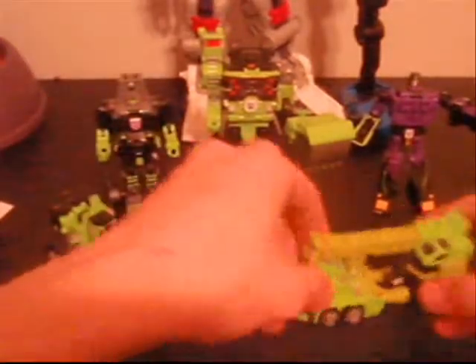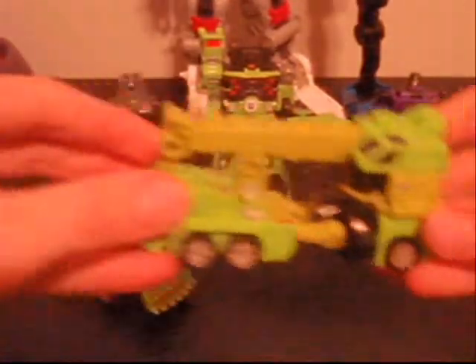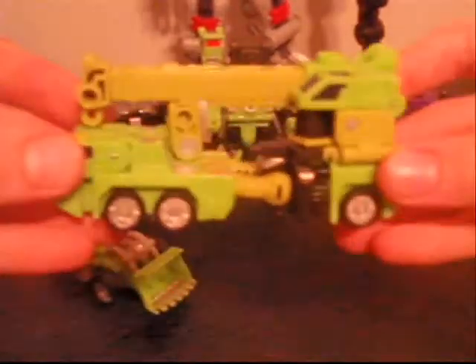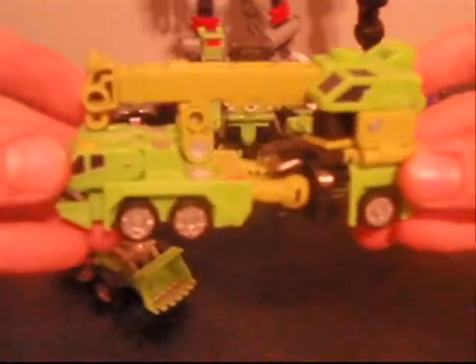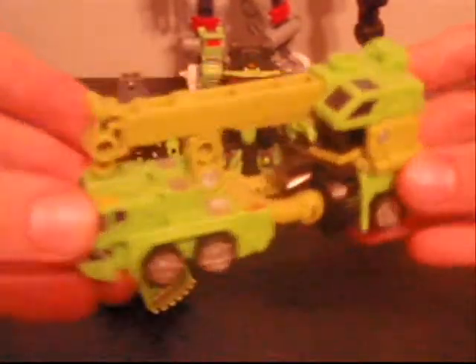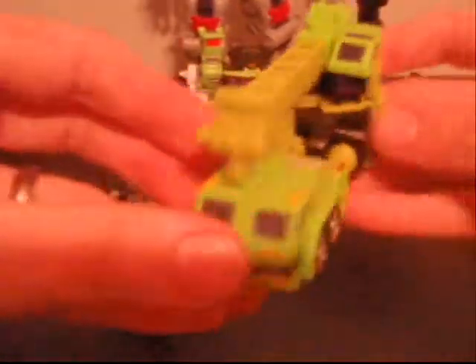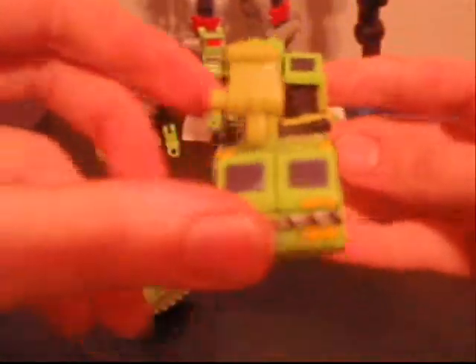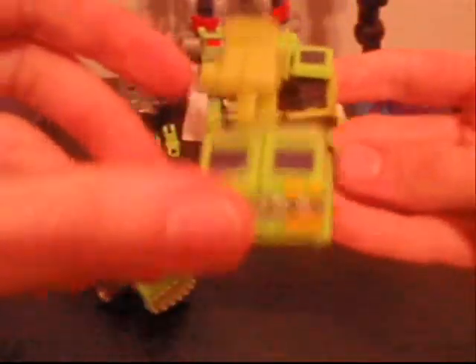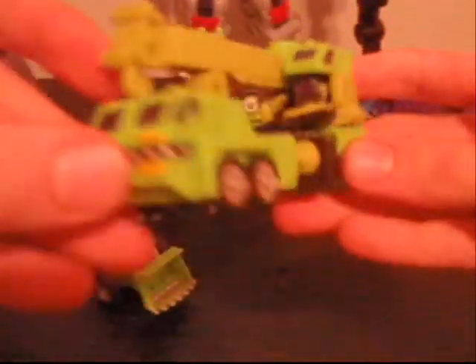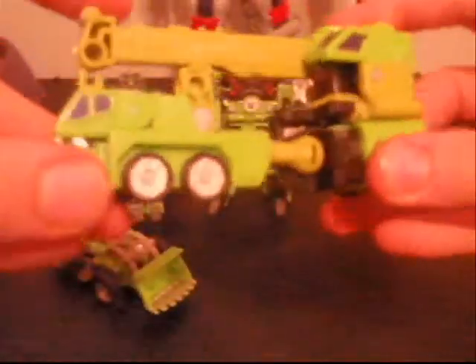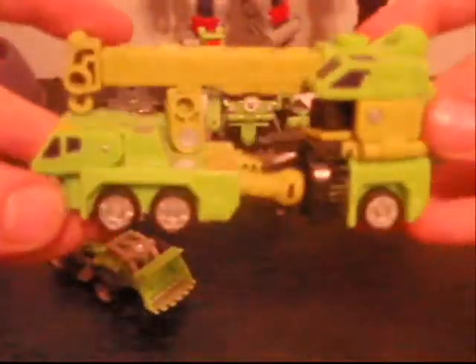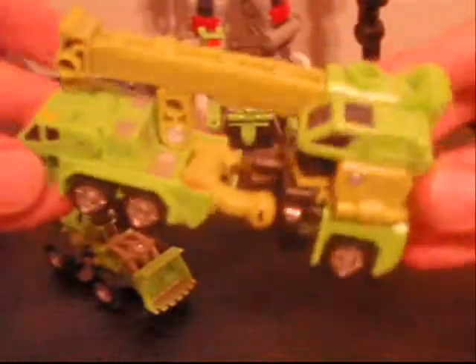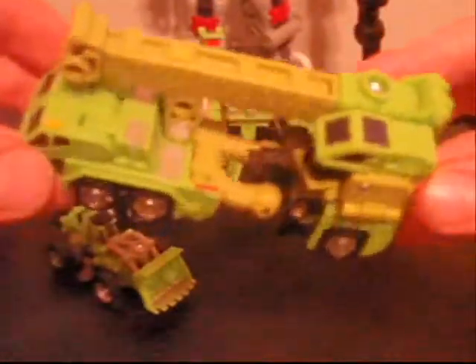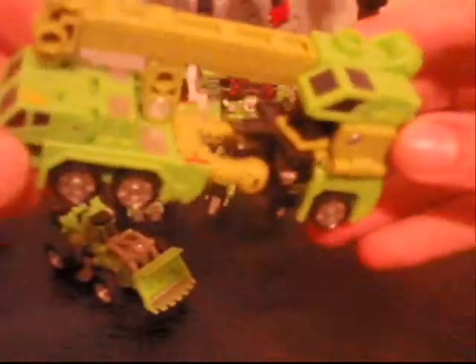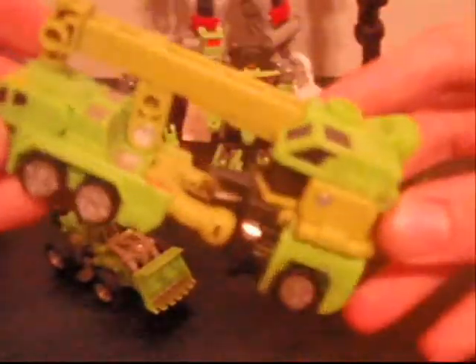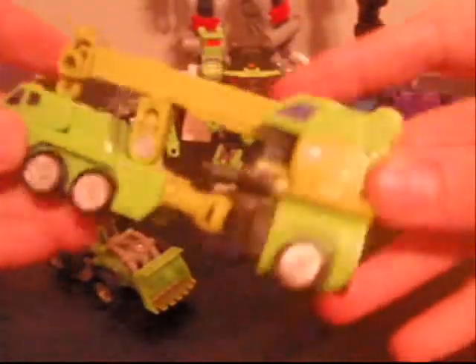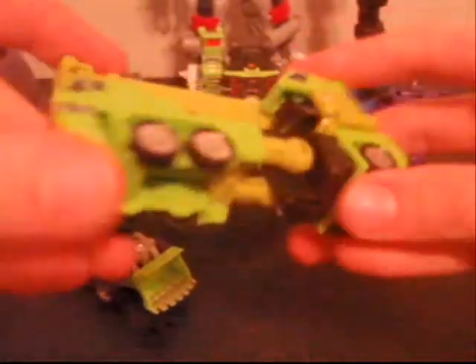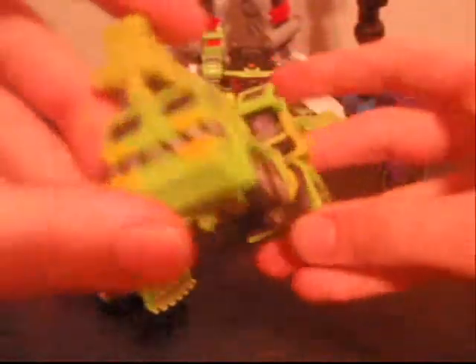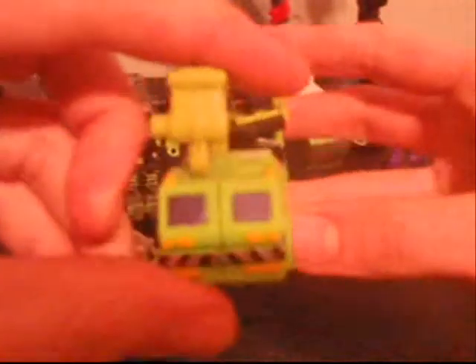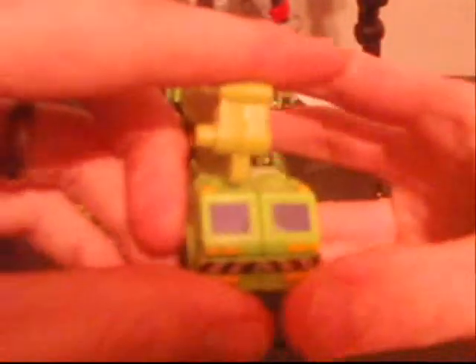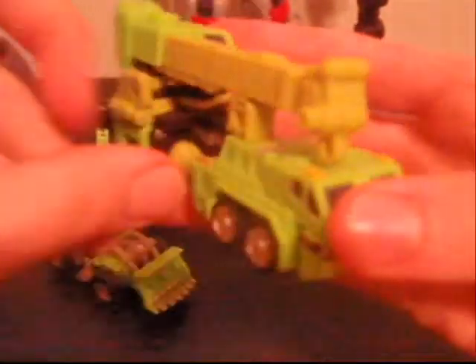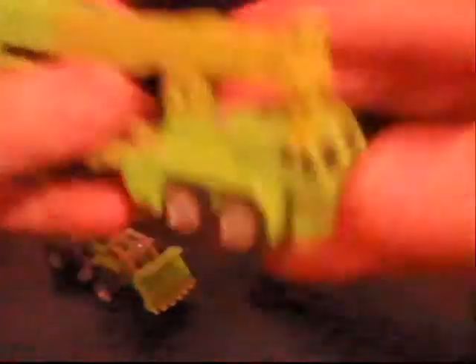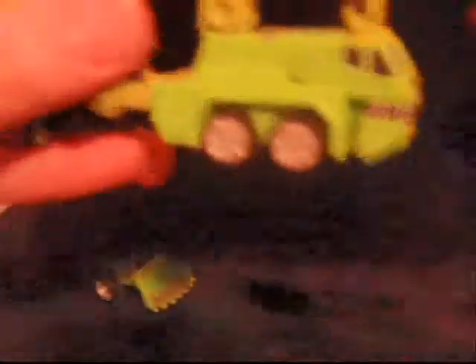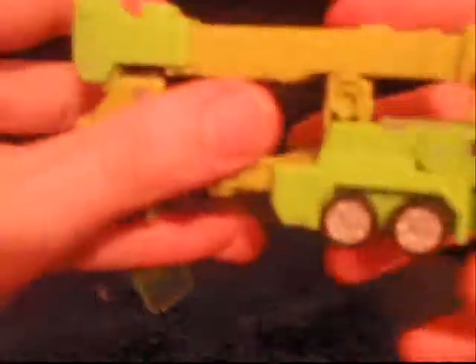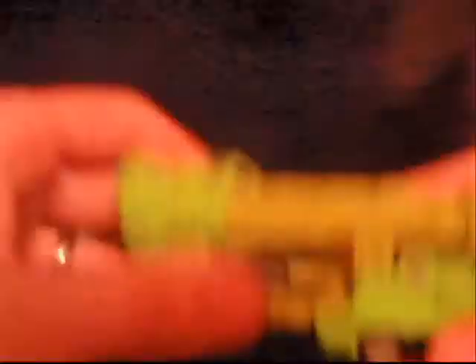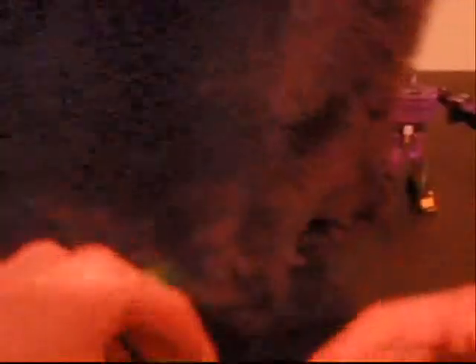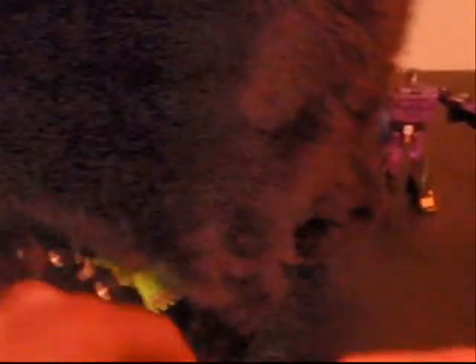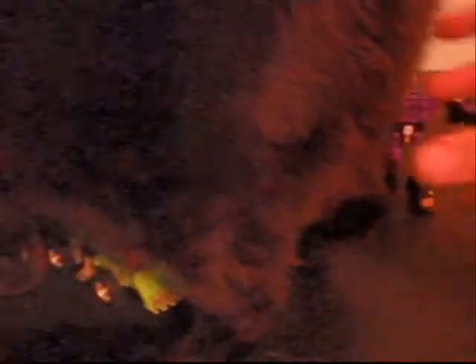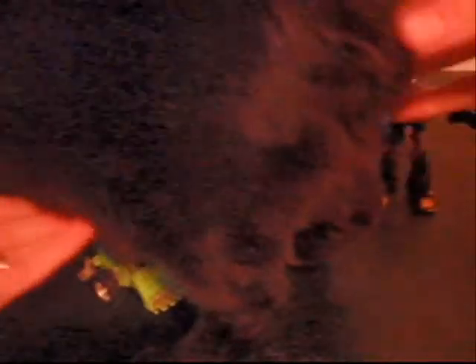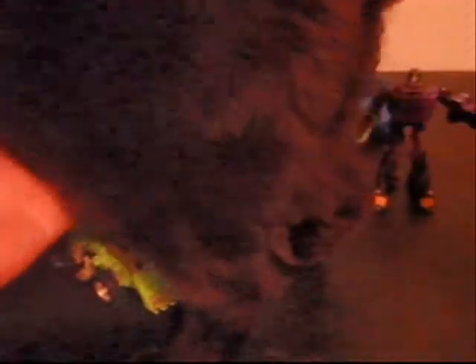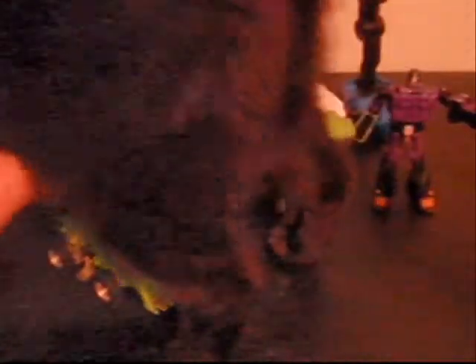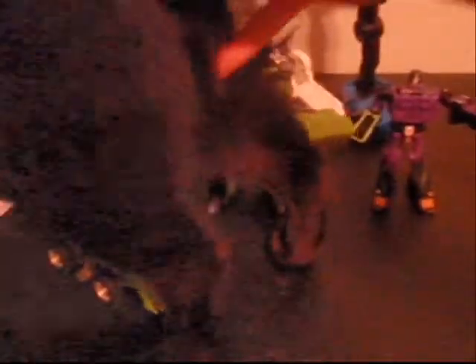Since these are just repaints of each other, I will just show the vehicle mode of one. And I guess now we have a guest appearance of one of my cats.